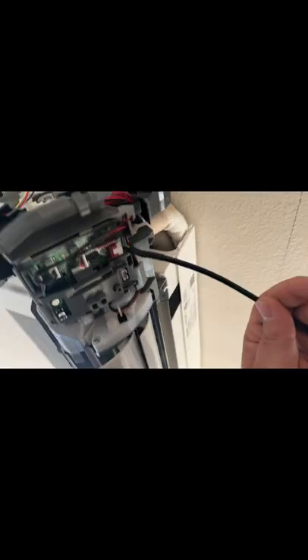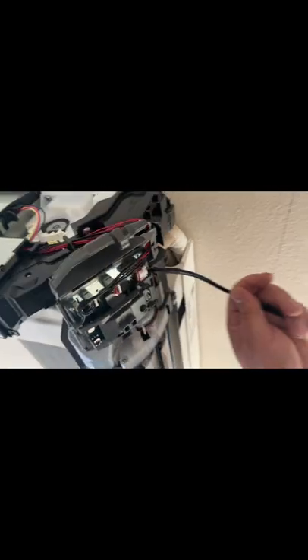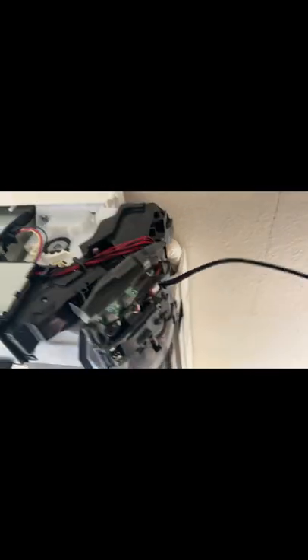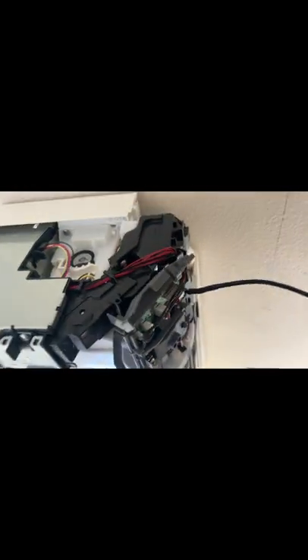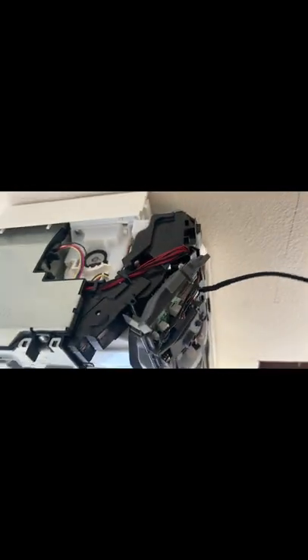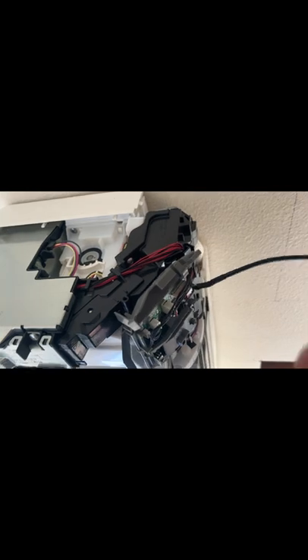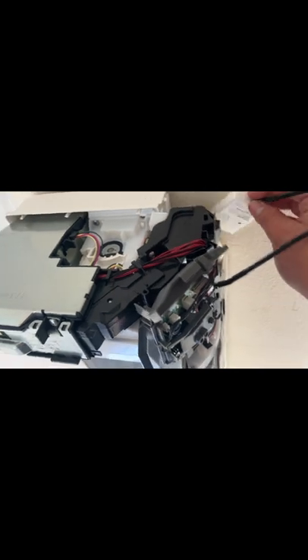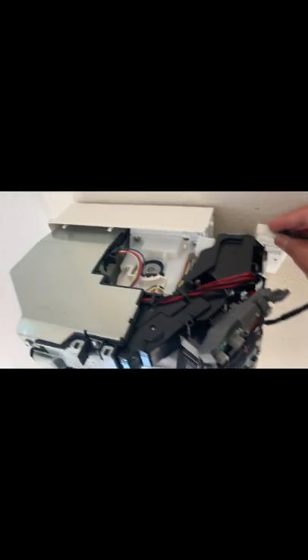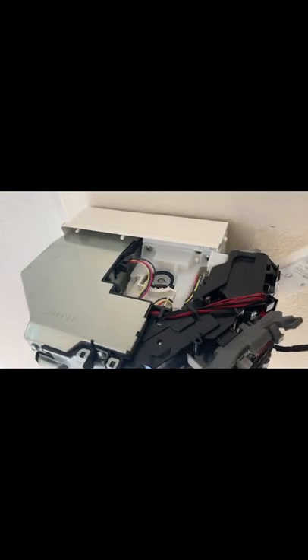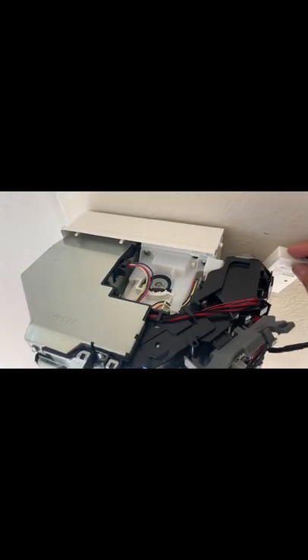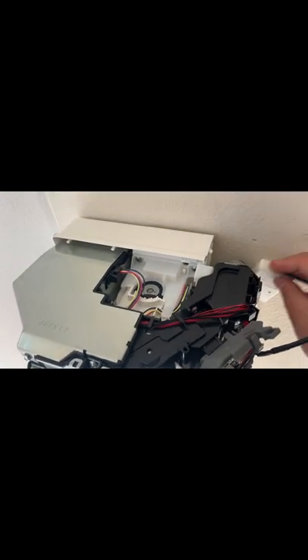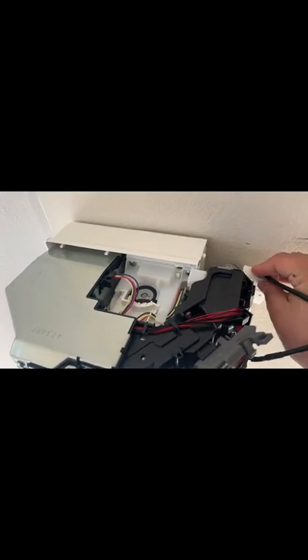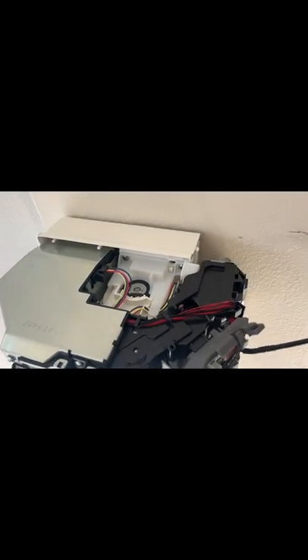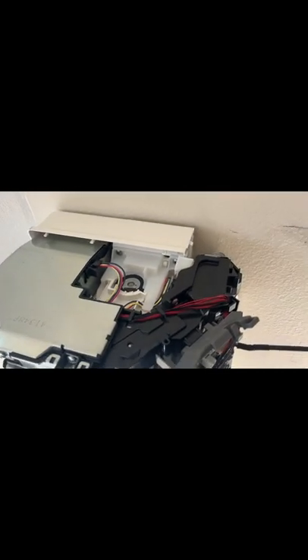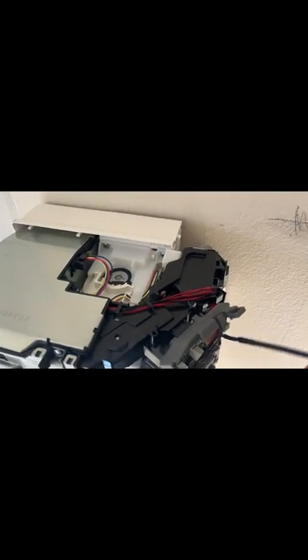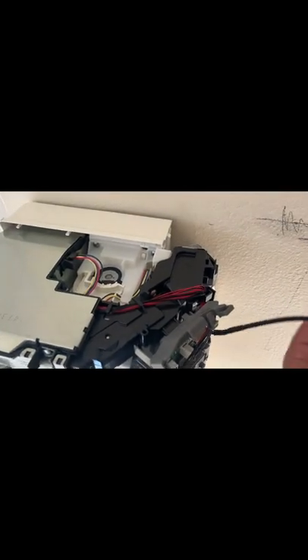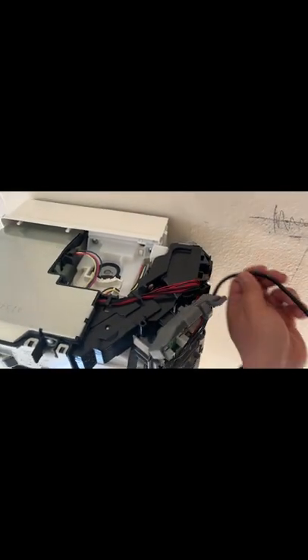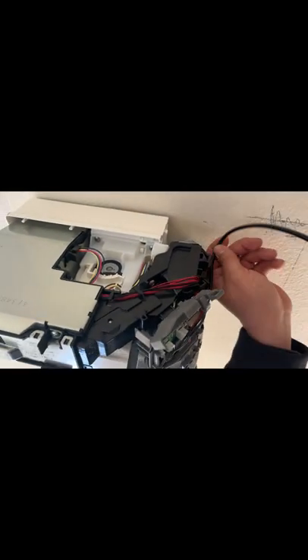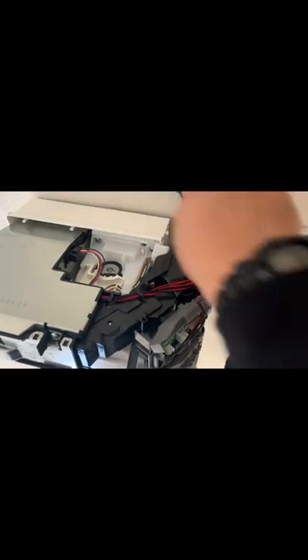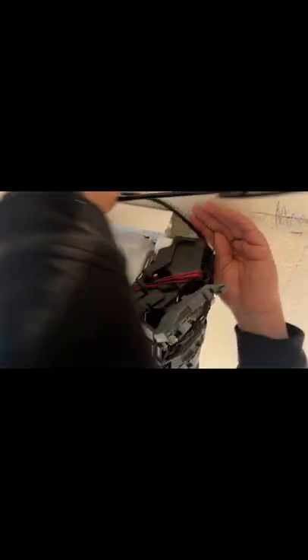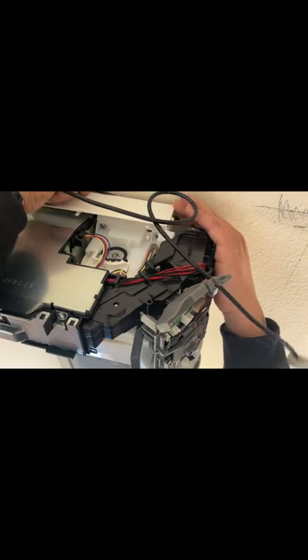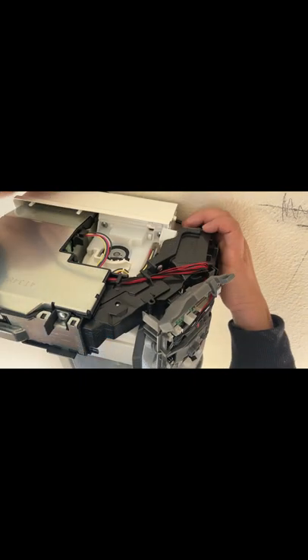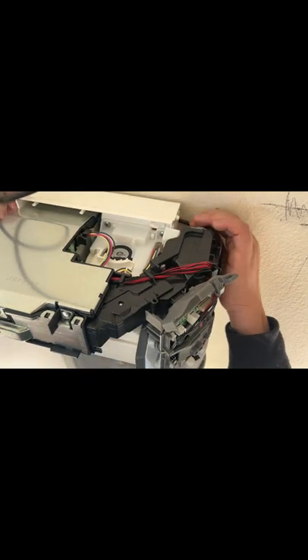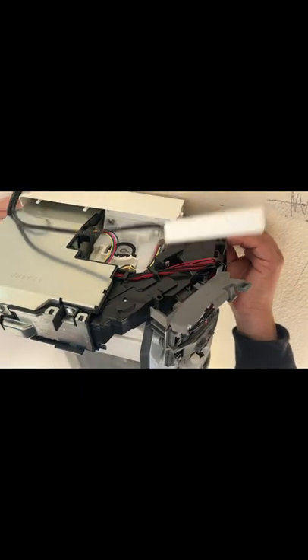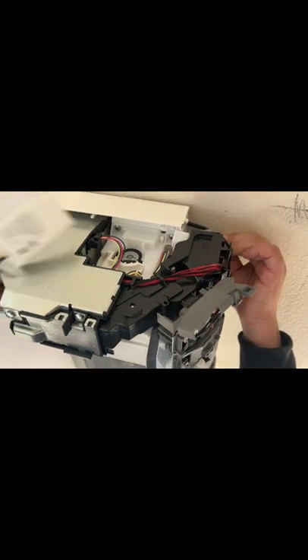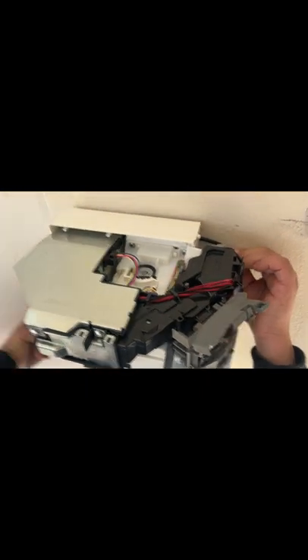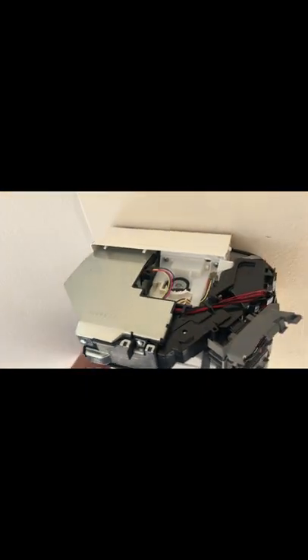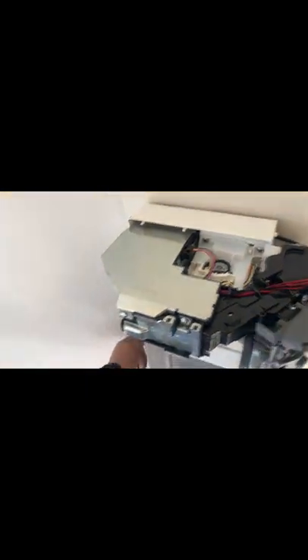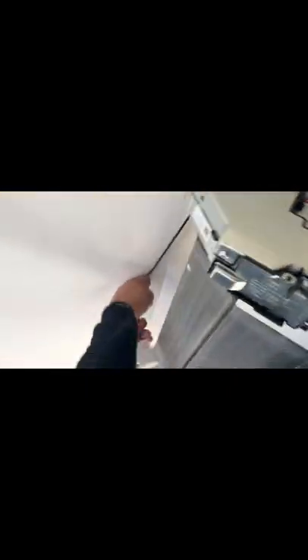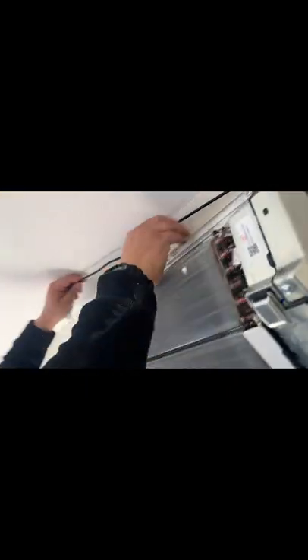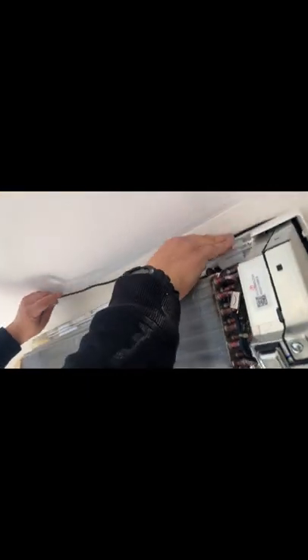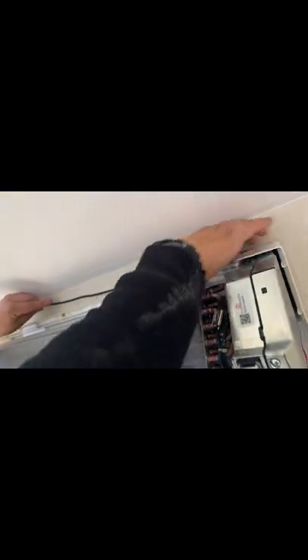After that you could either hide your receiver here if you have space, or what I'd like to do is just run it to the top.